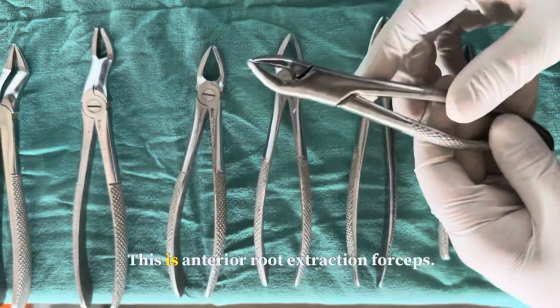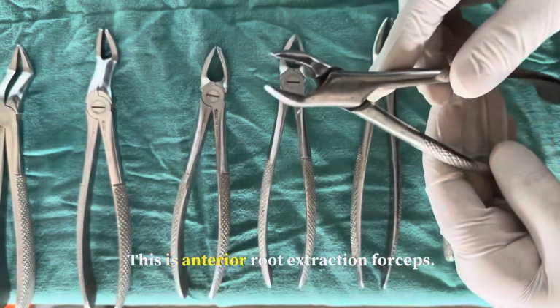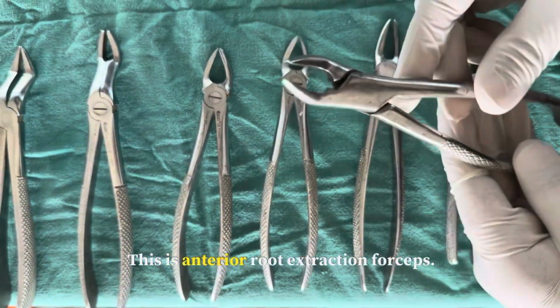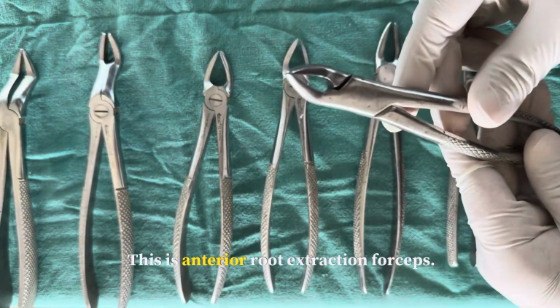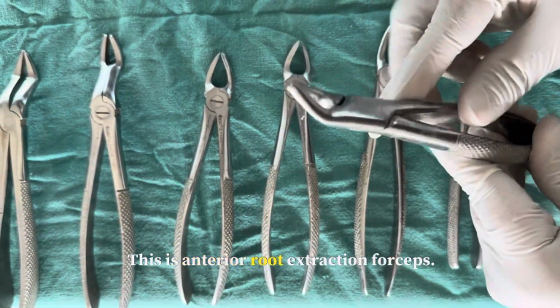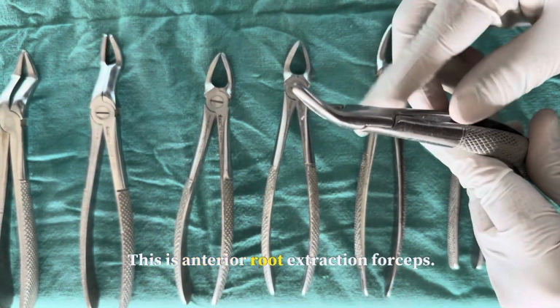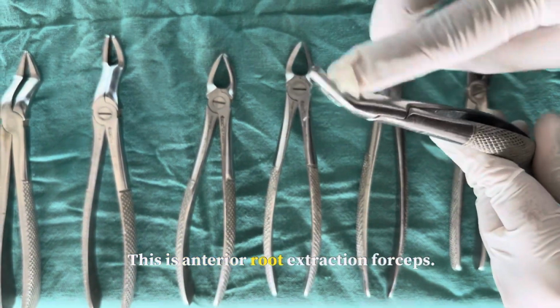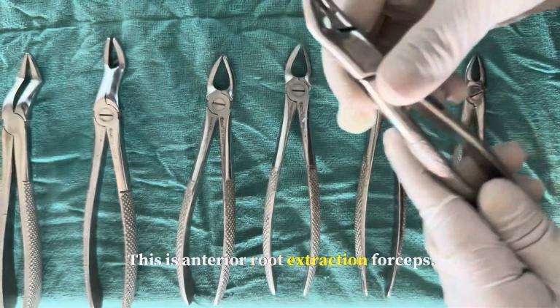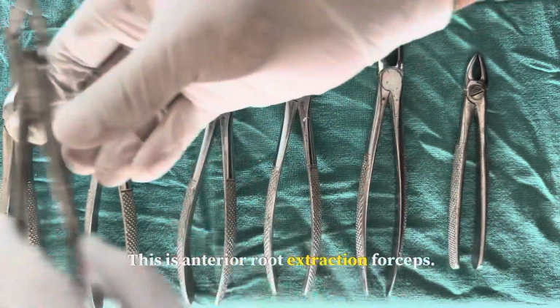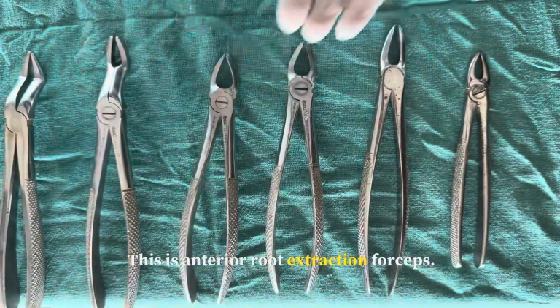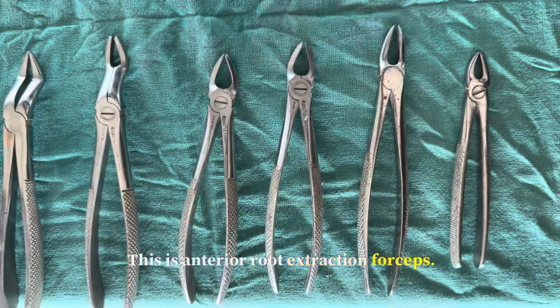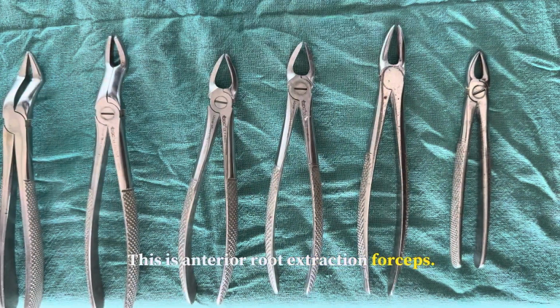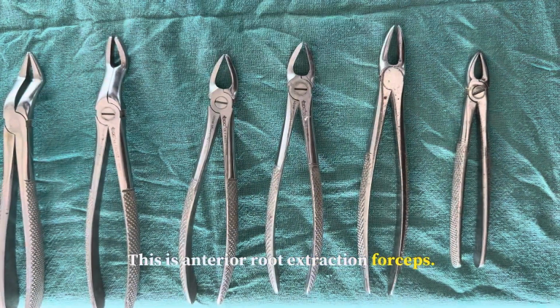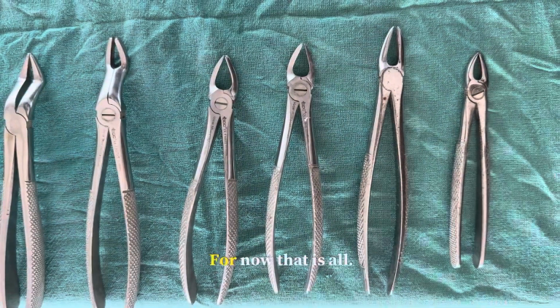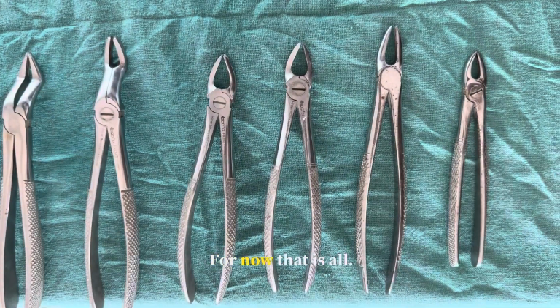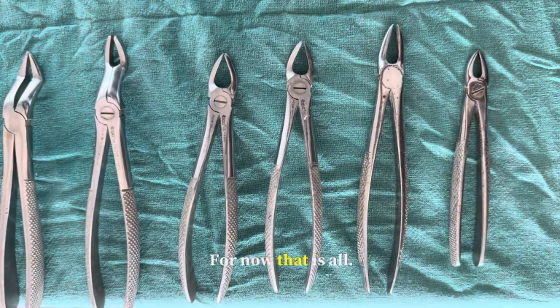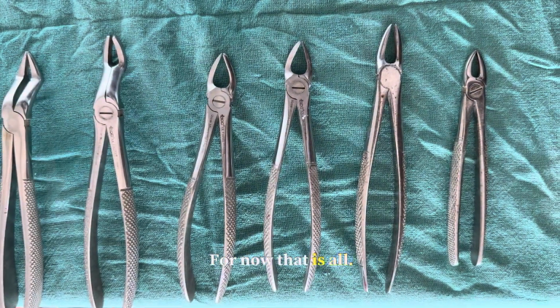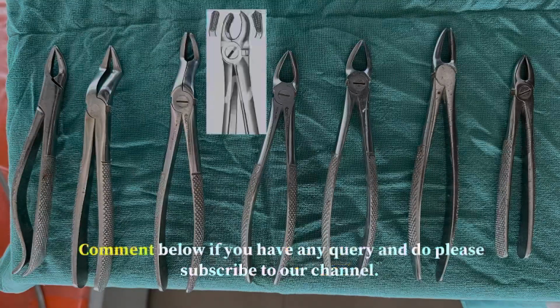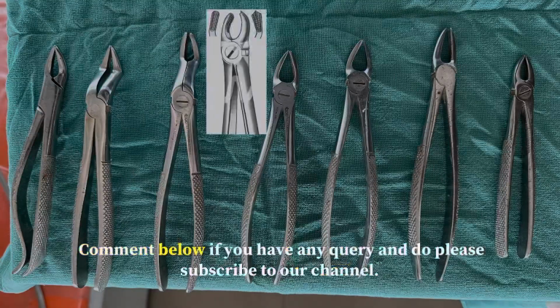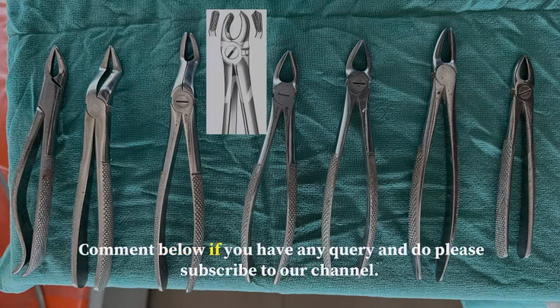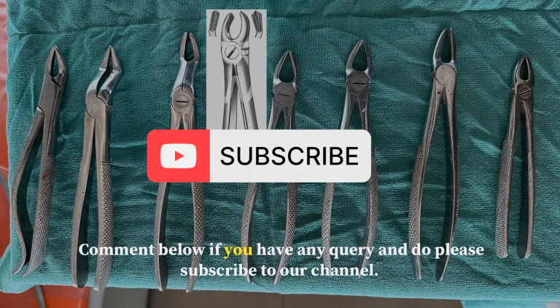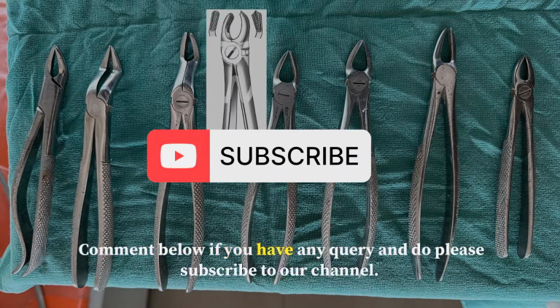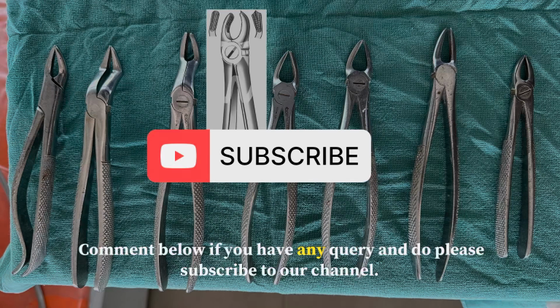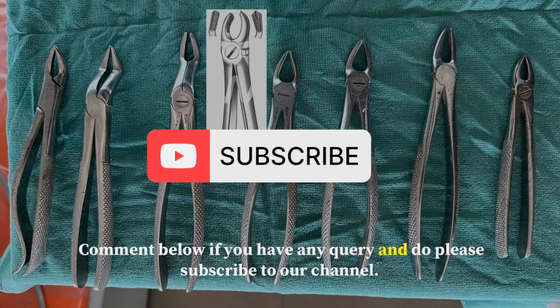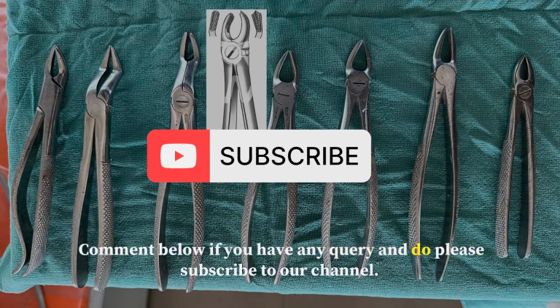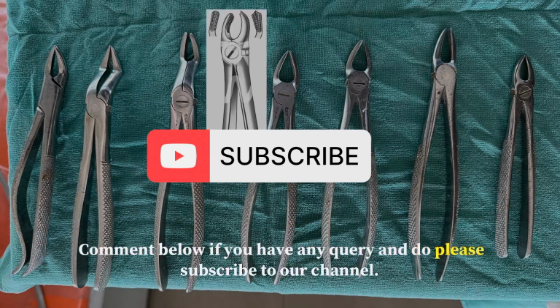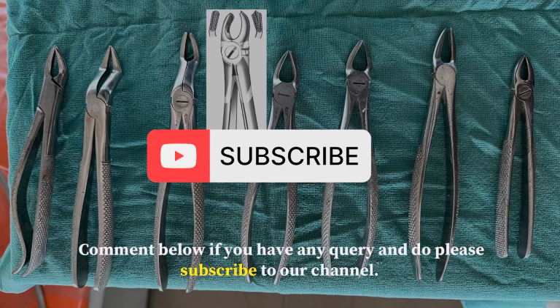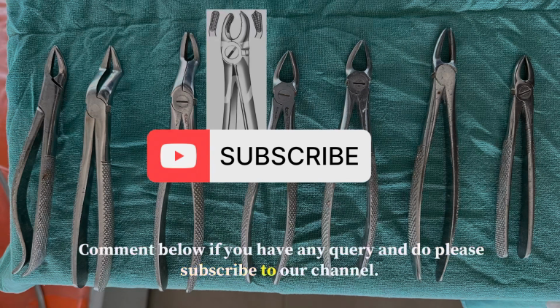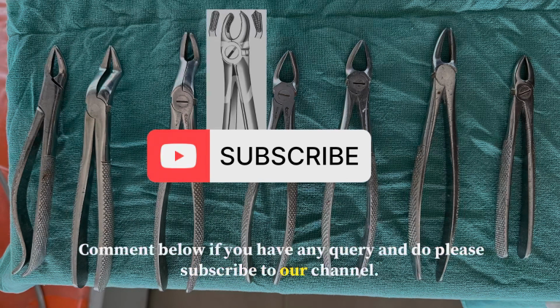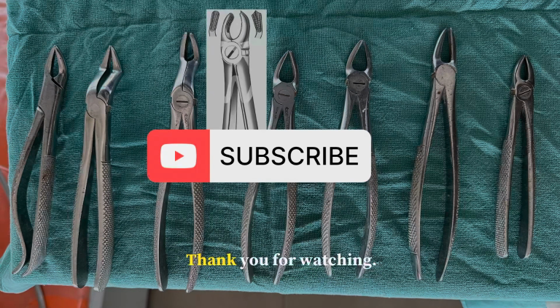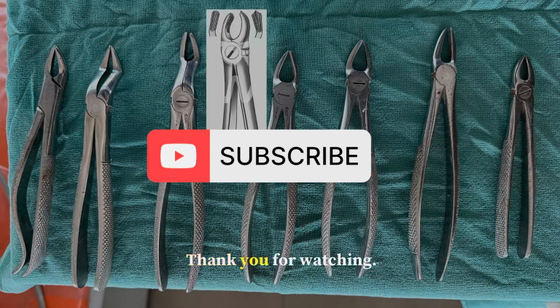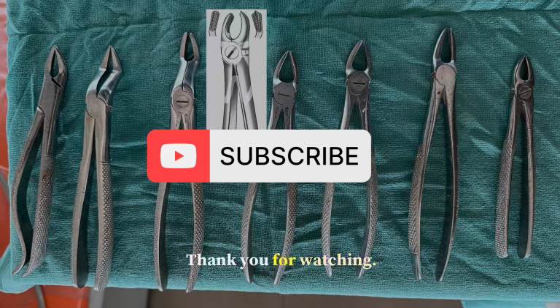This is the anterior root extraction forcep. For now that's all. Comment below if you have any query, and please subscribe to our channel. Thank you for watching.